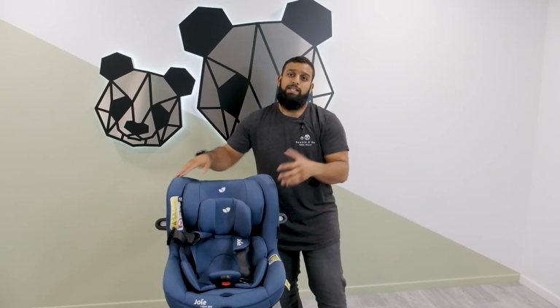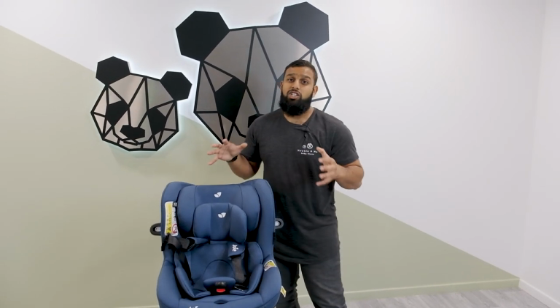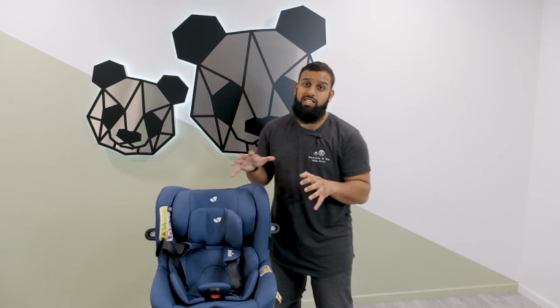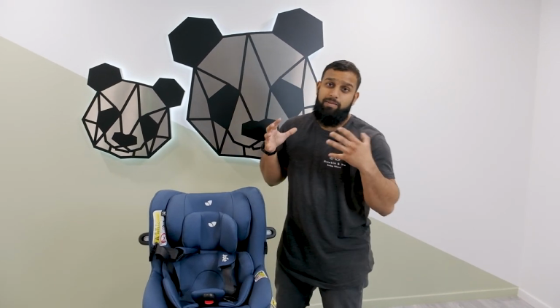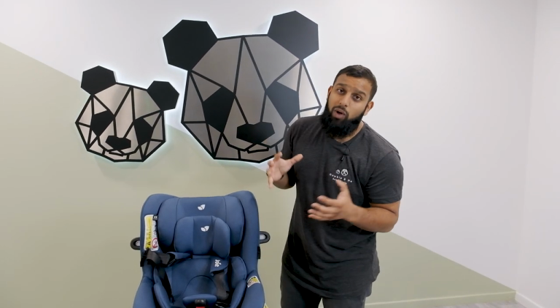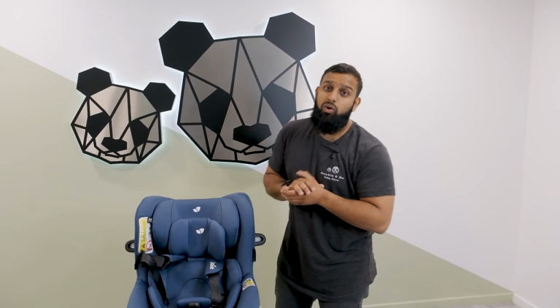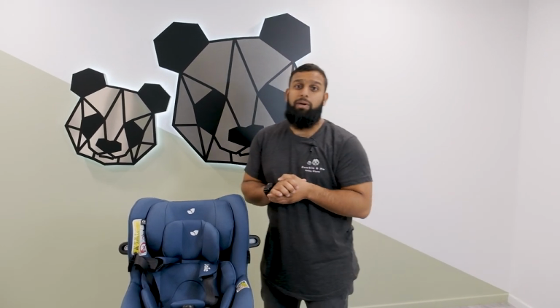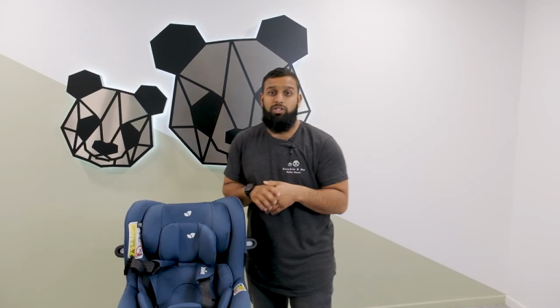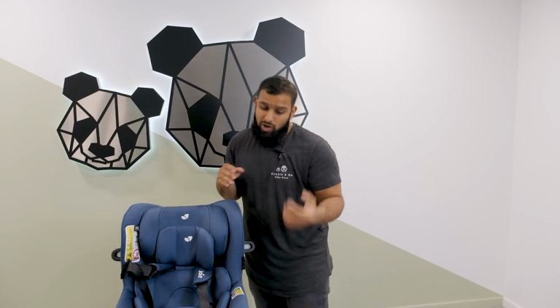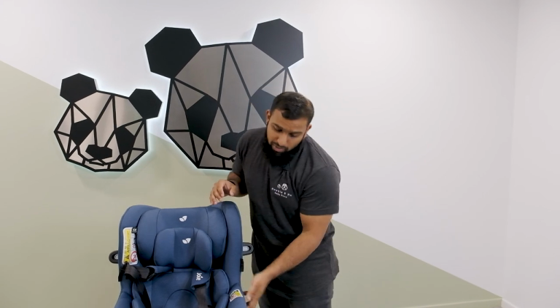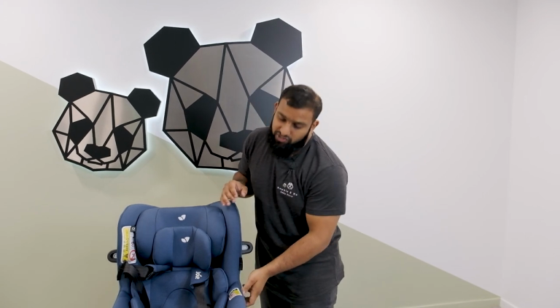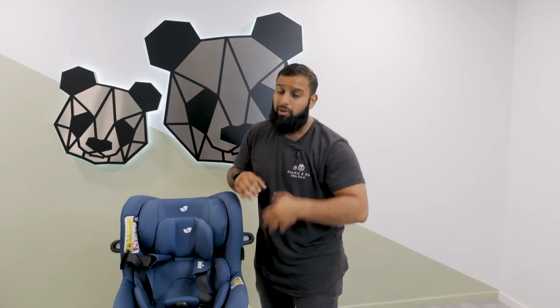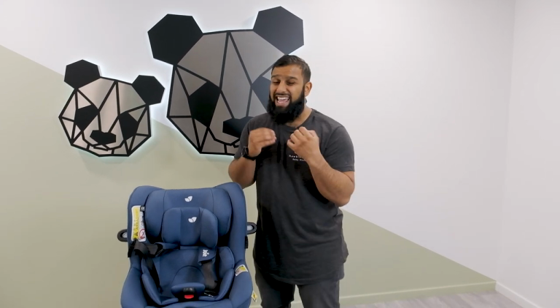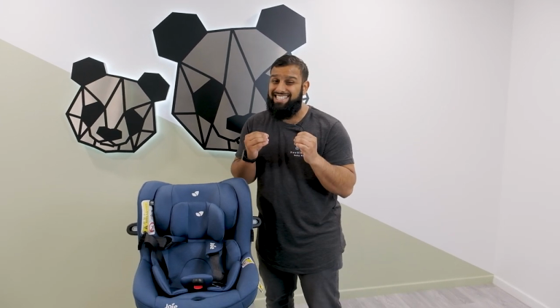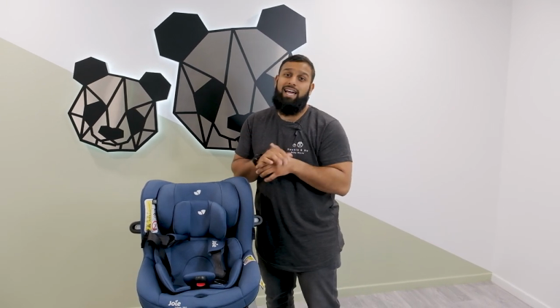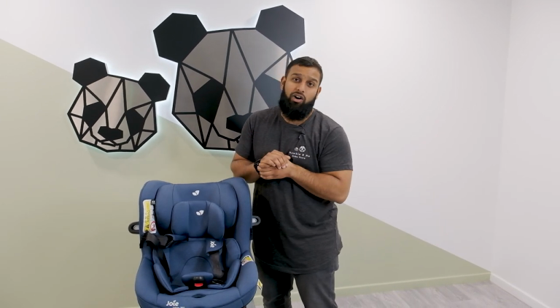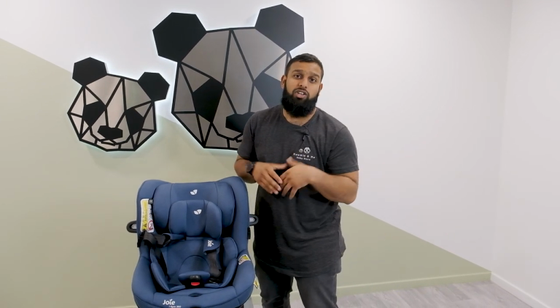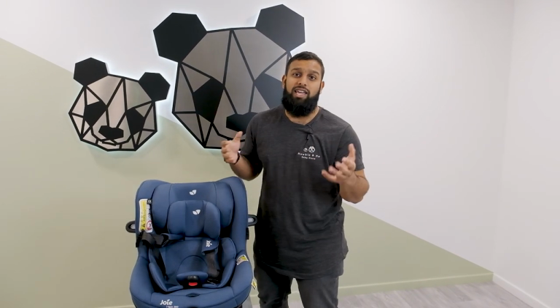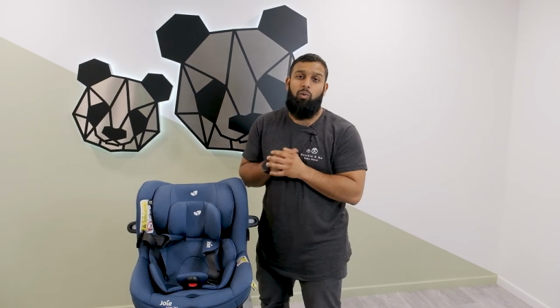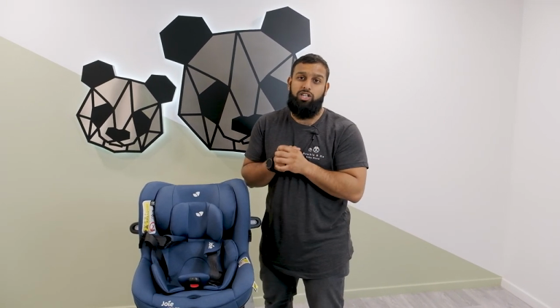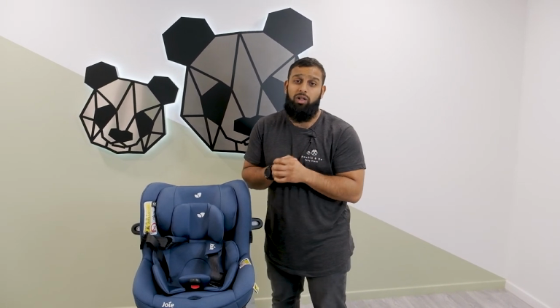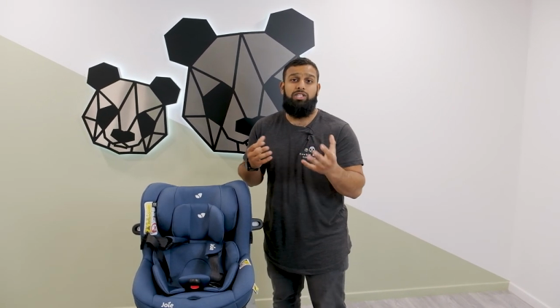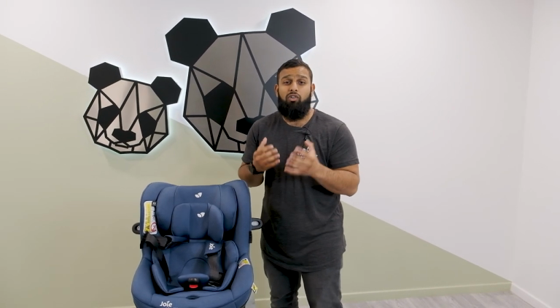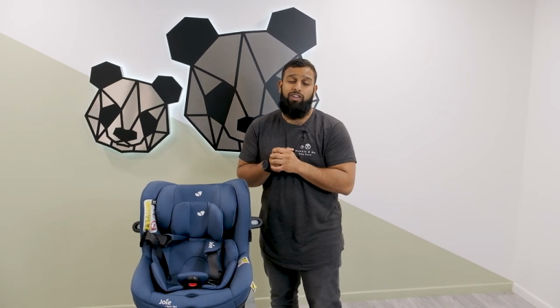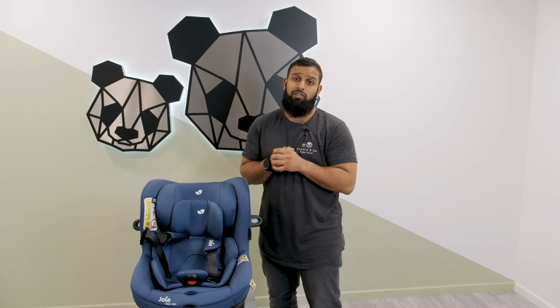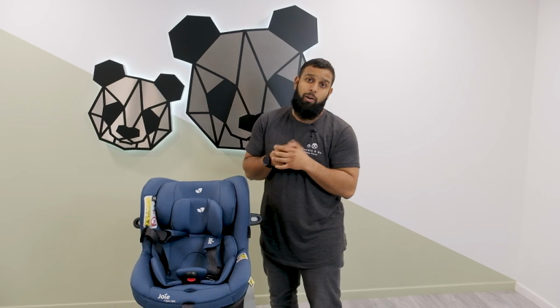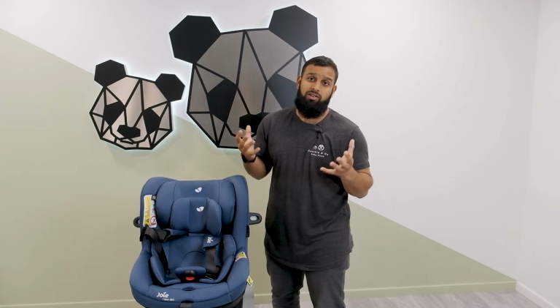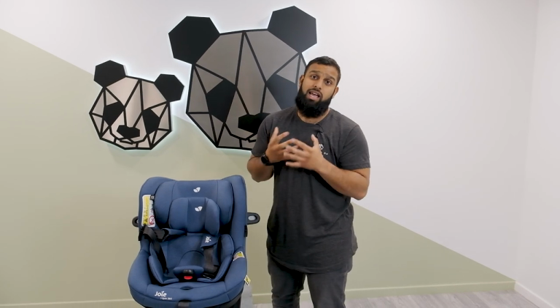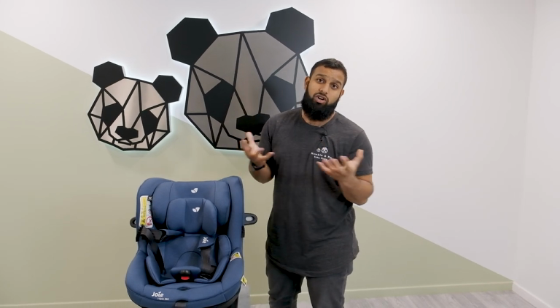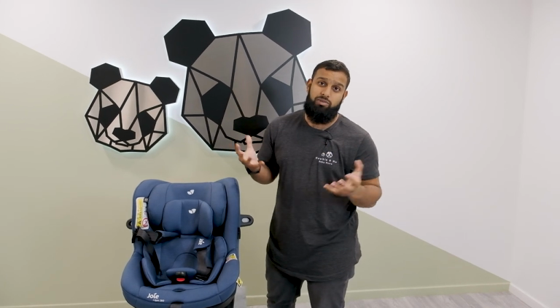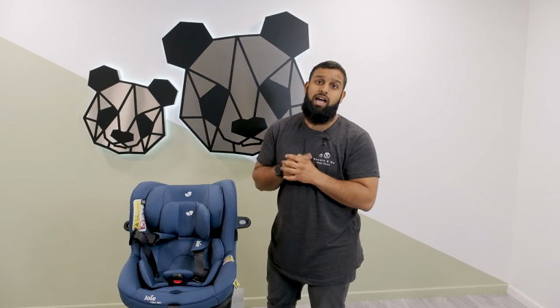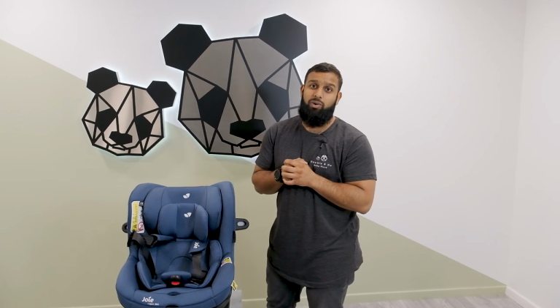This car seat also has removable fabric, so you can give it a wash, which is great feedback we hear from our parents and customers.